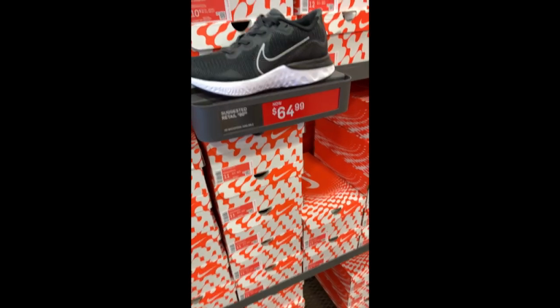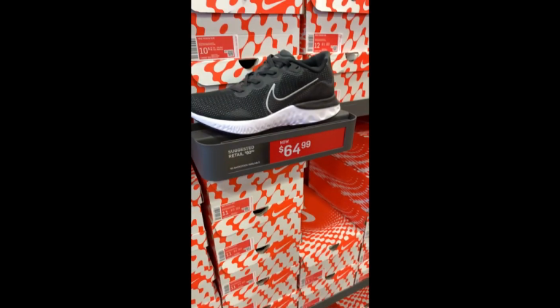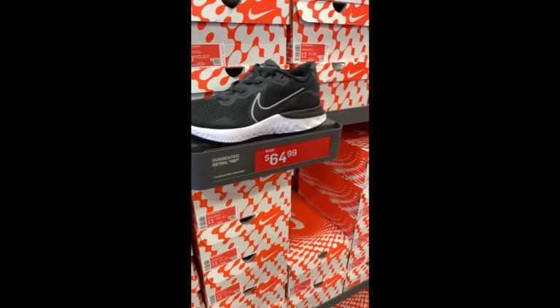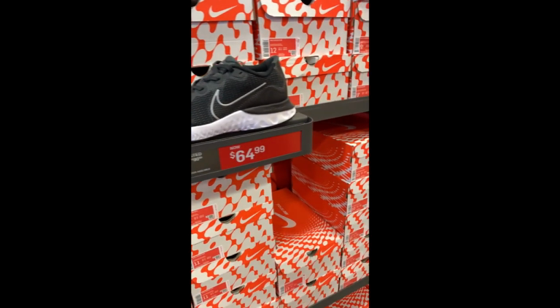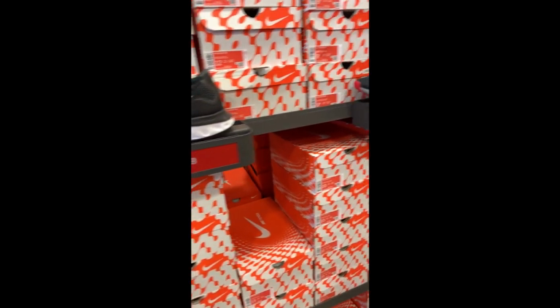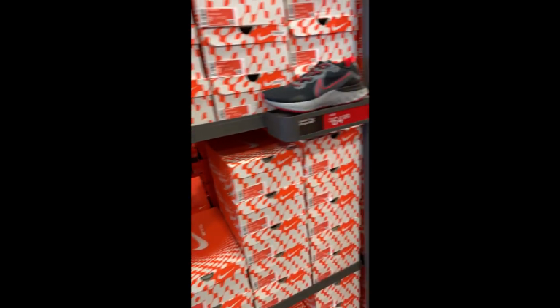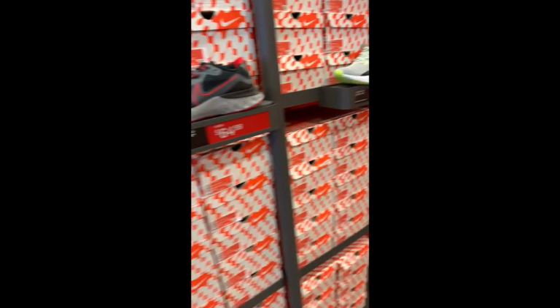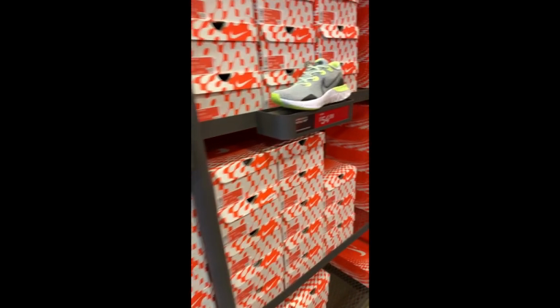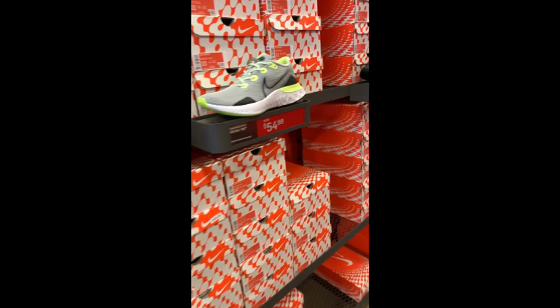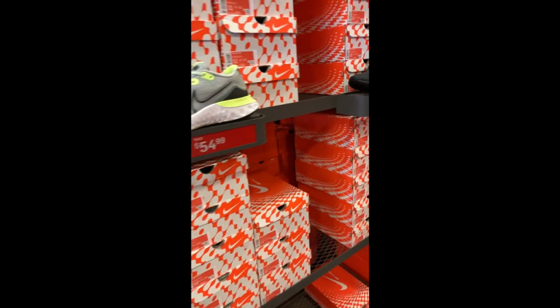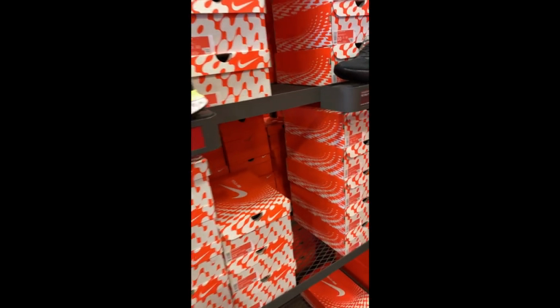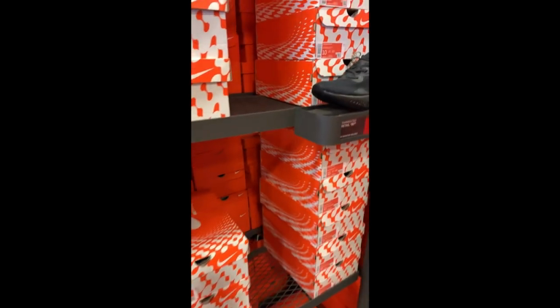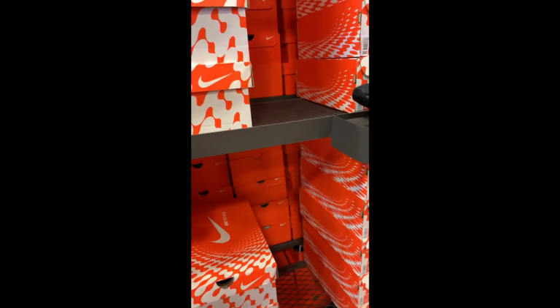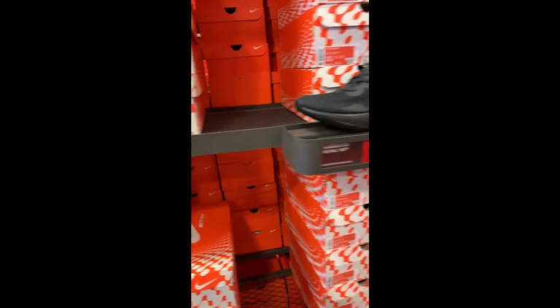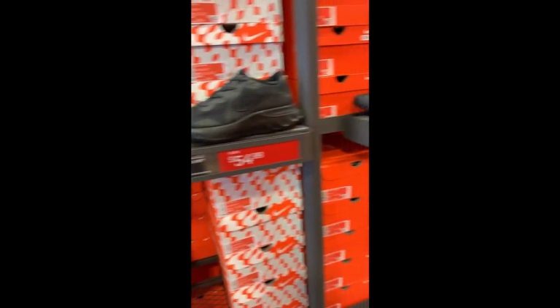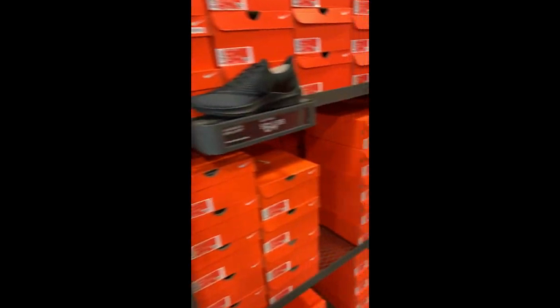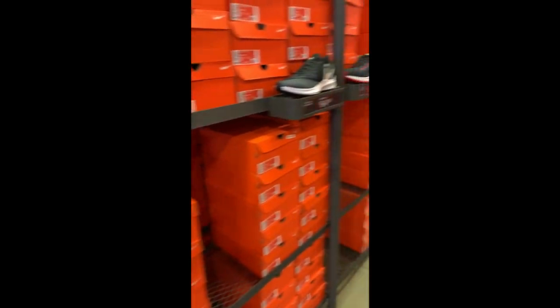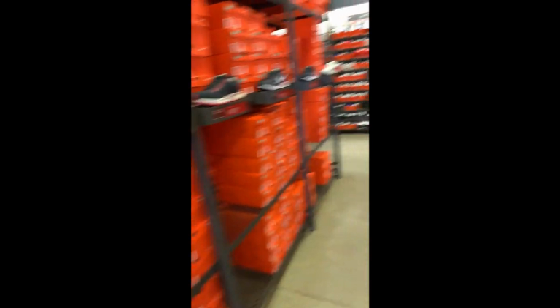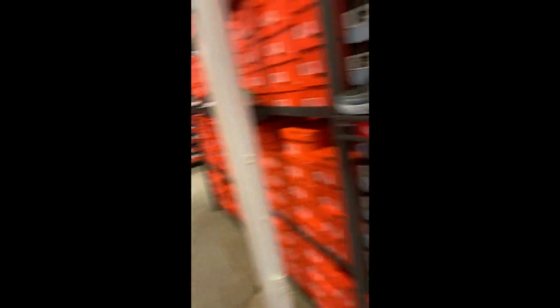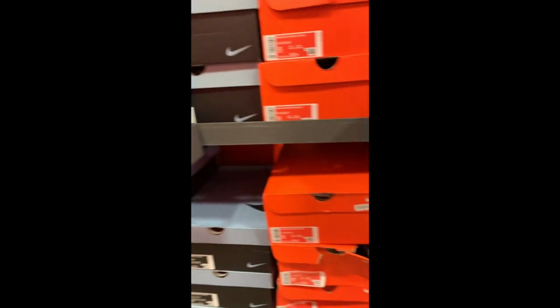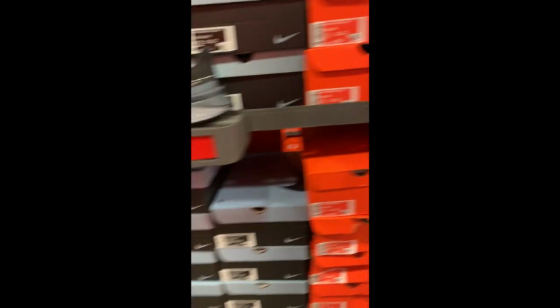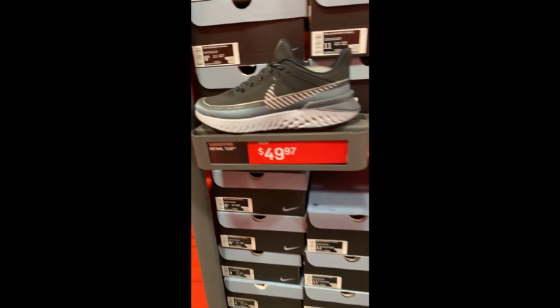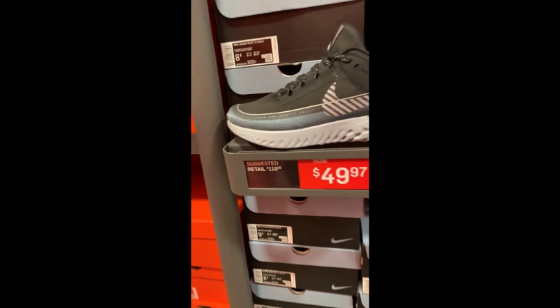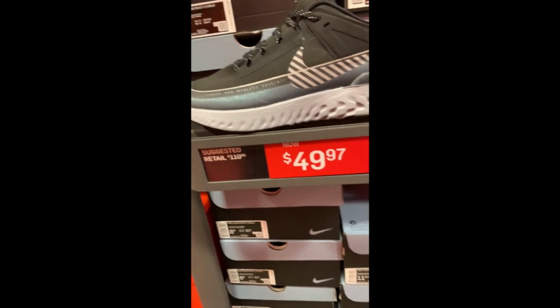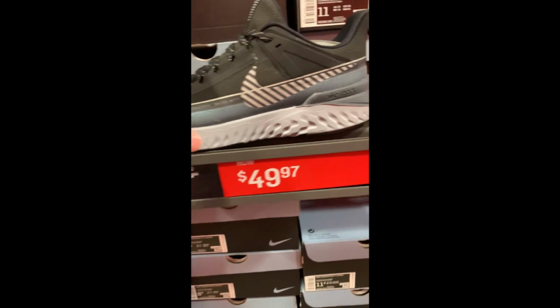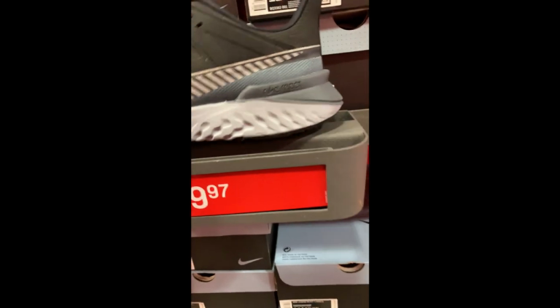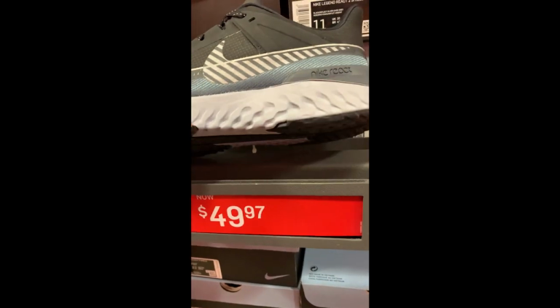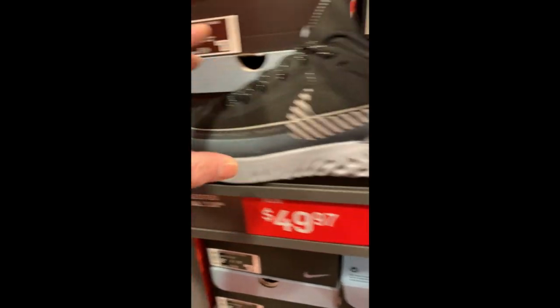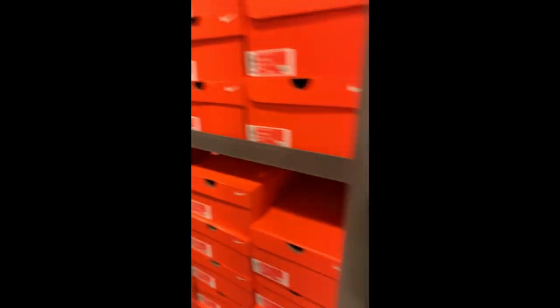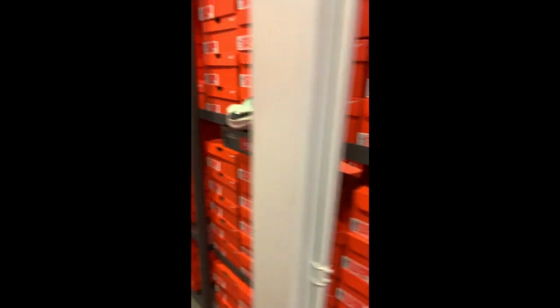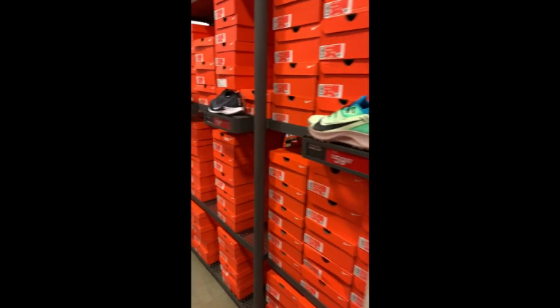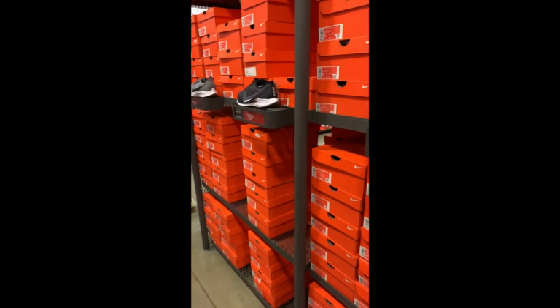Alright fam, we're in Nike now. Here's some of the runners, some of the React stuff. $54 for some Reacts ain't bad. These aren't too bad for $50. I probably wouldn't do it though.